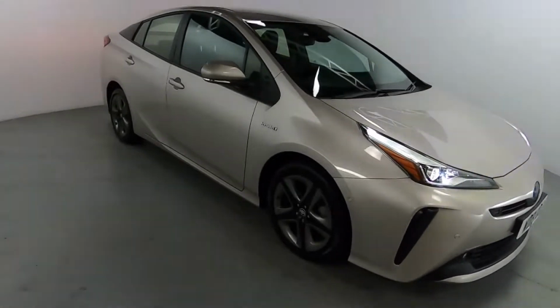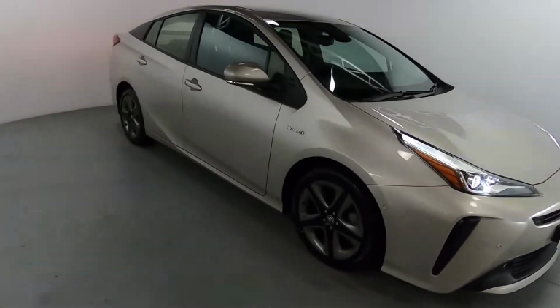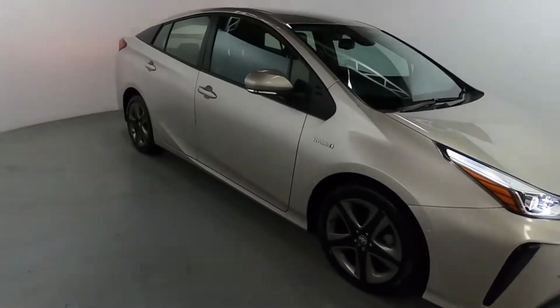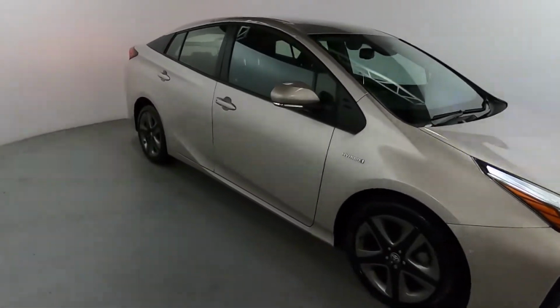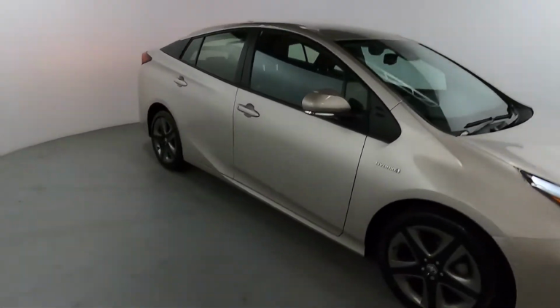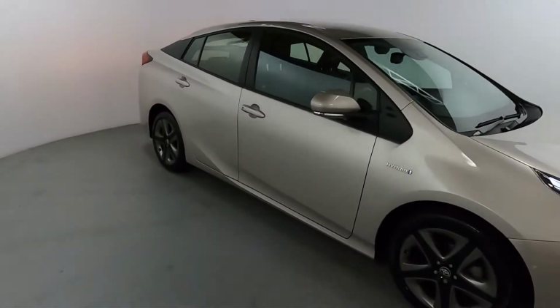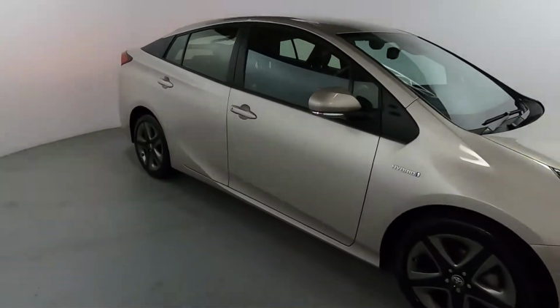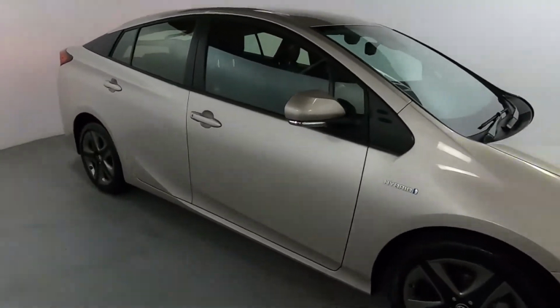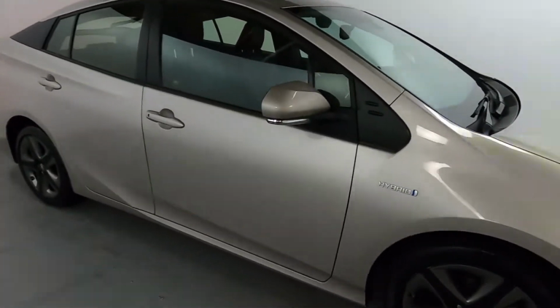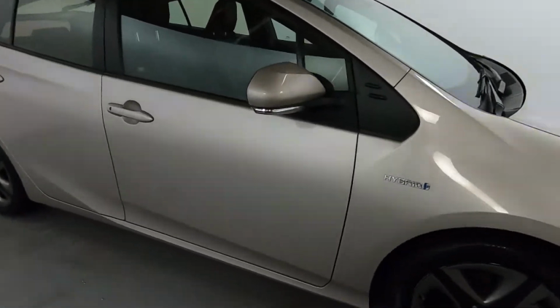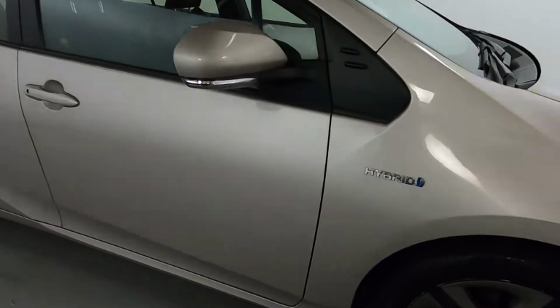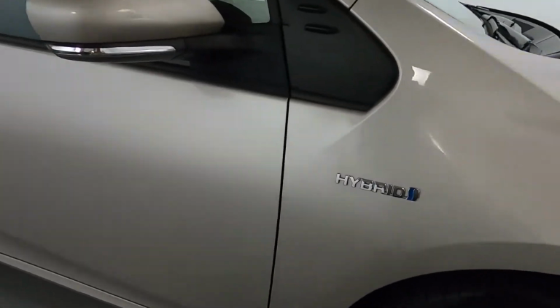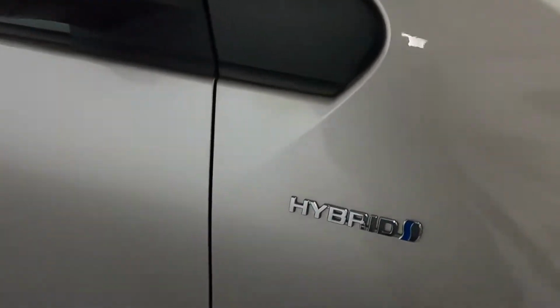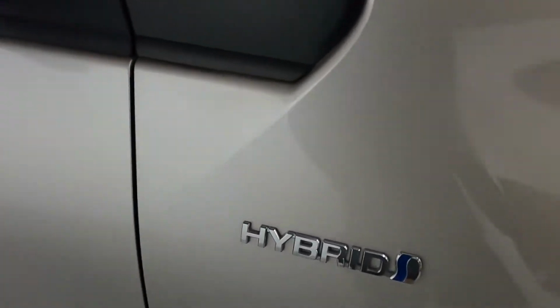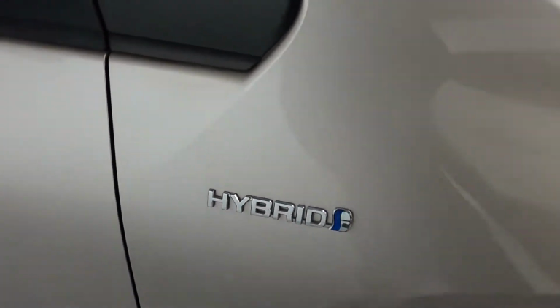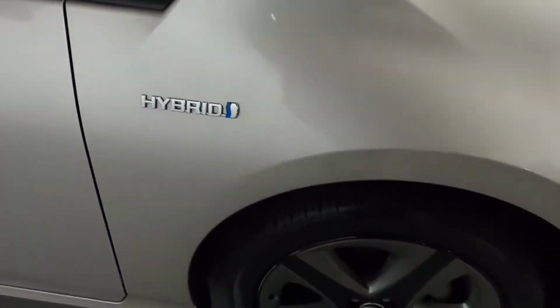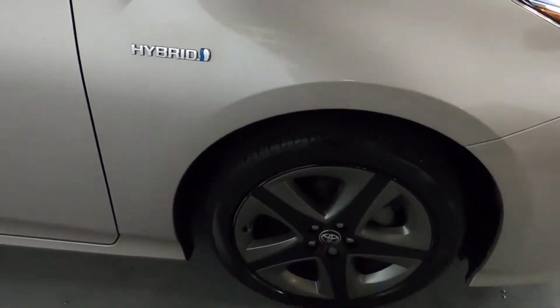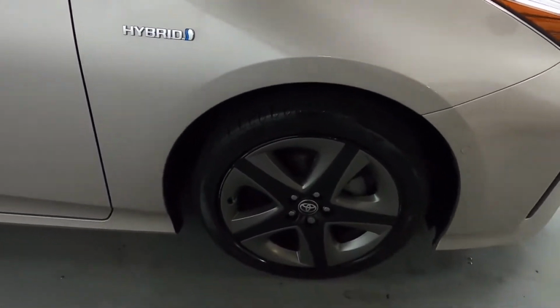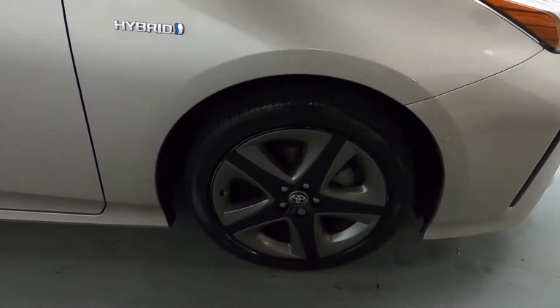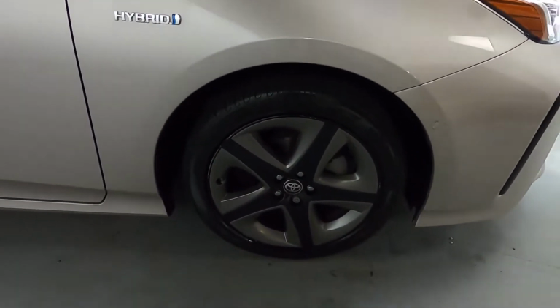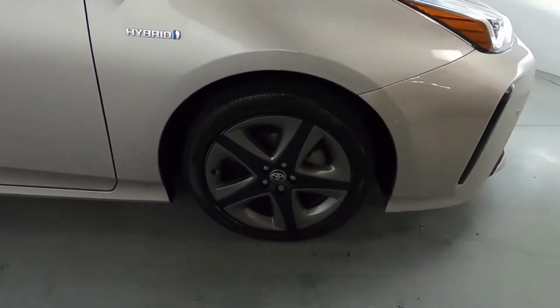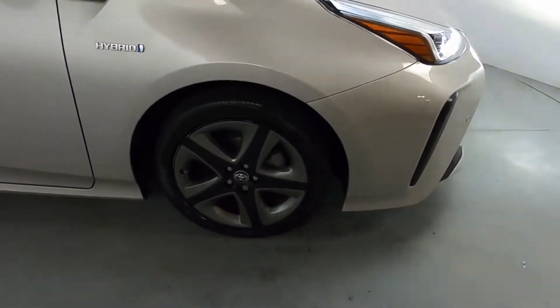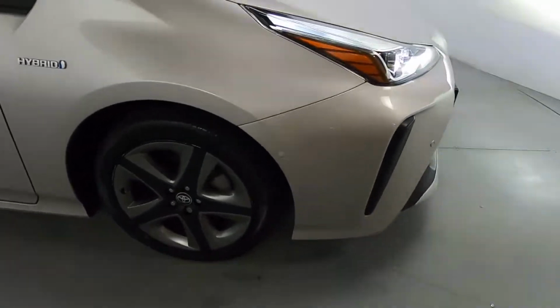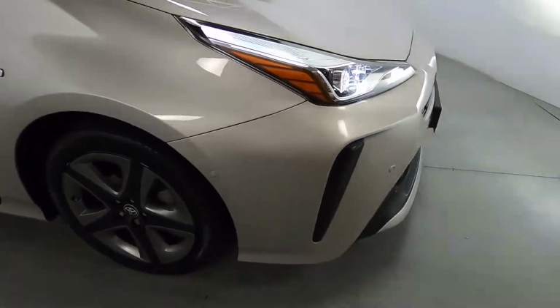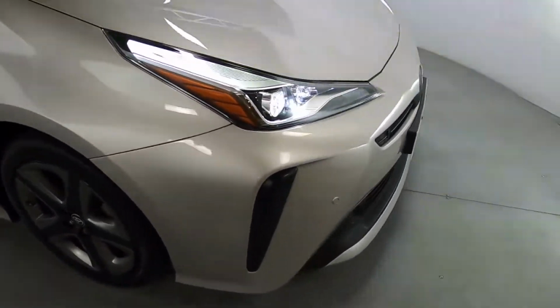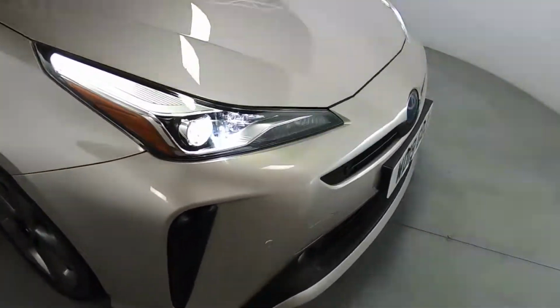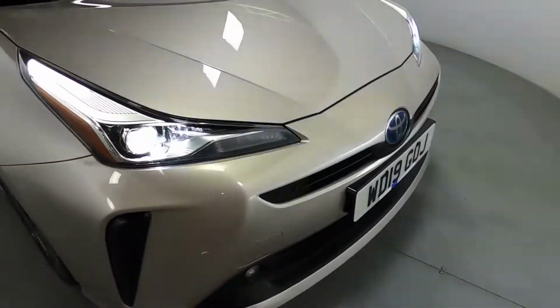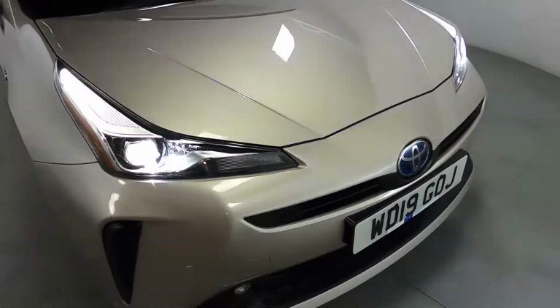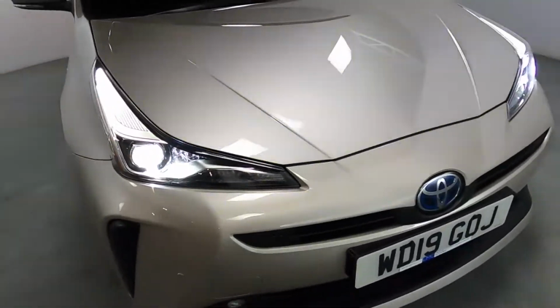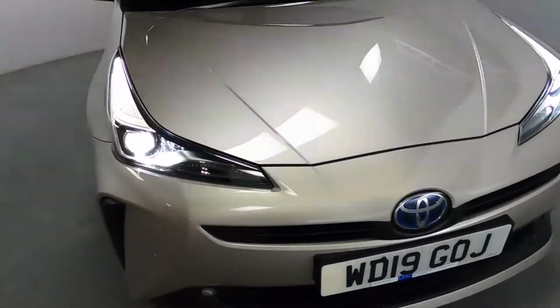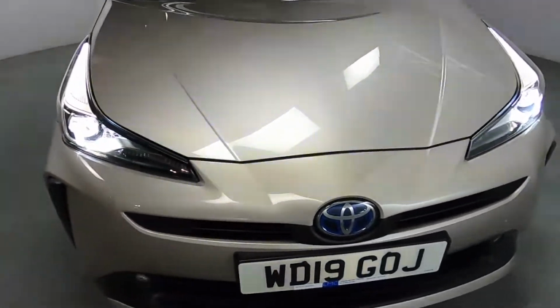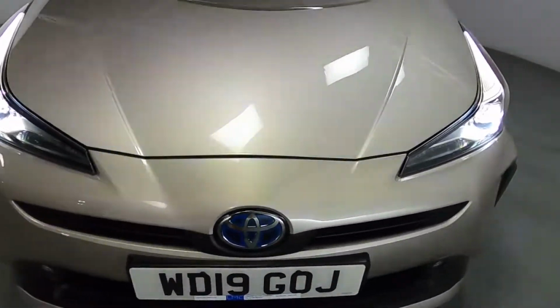It's finished off nicely in this glossy tan colour, with hybrid badges all around the car, and these nice star-shaped wheels. You've also got front parking sensors.